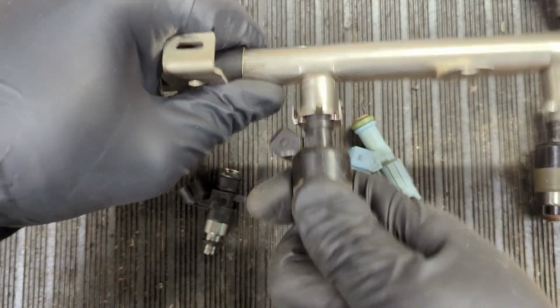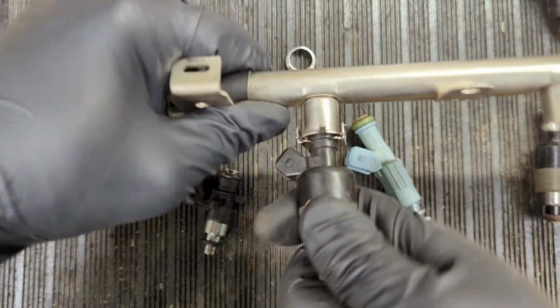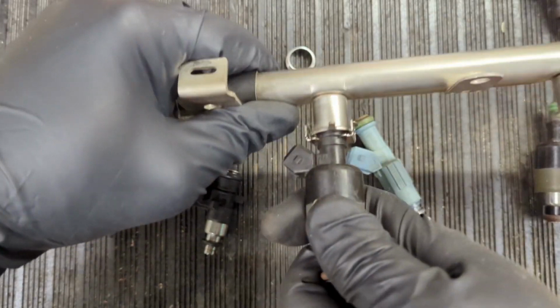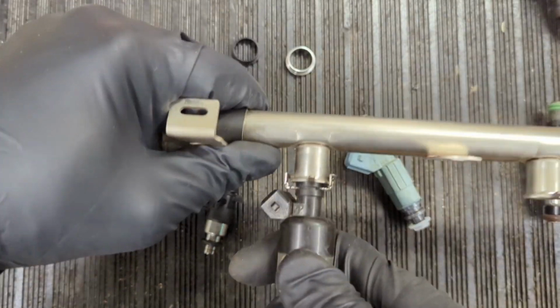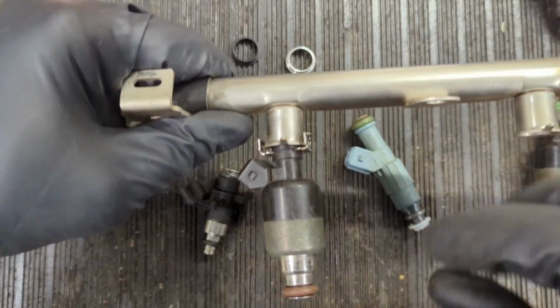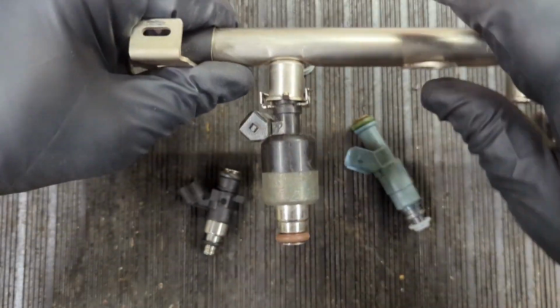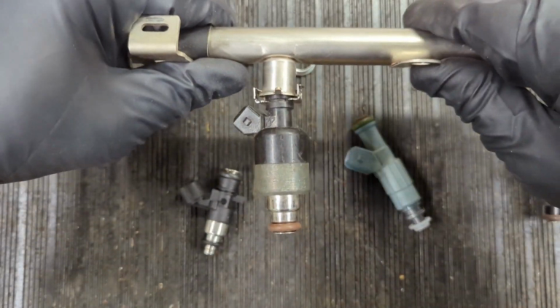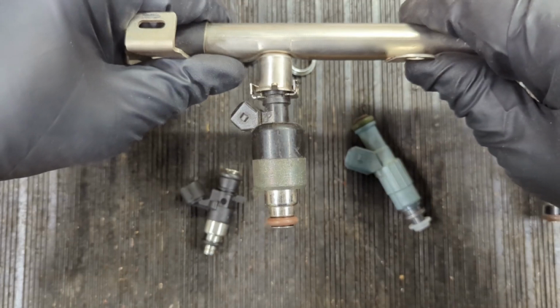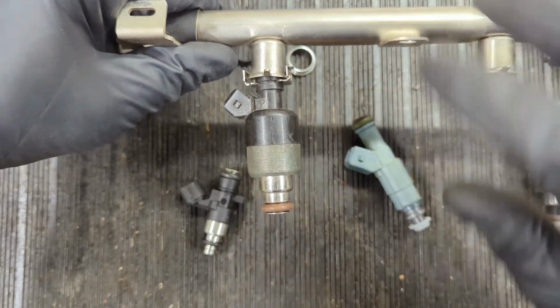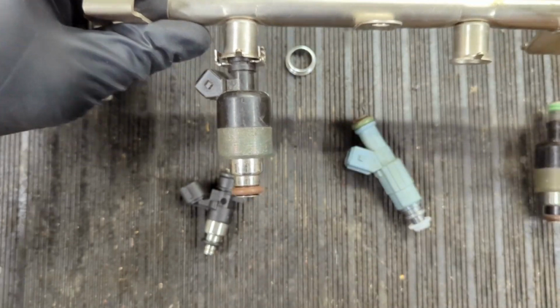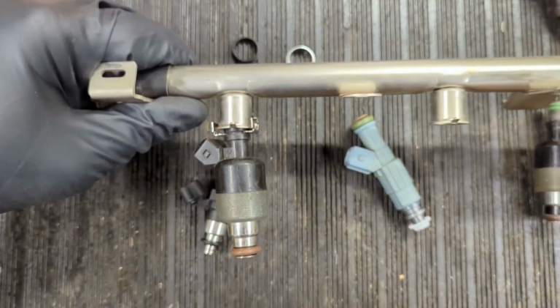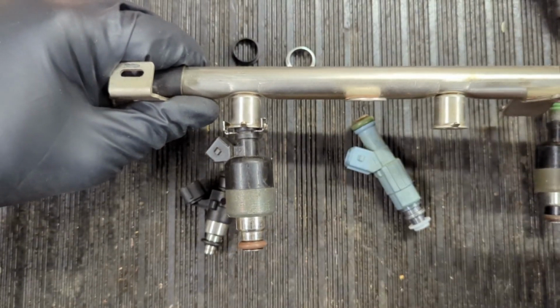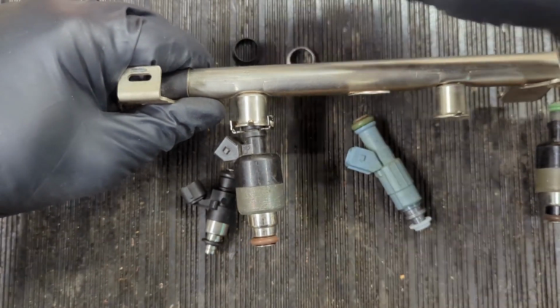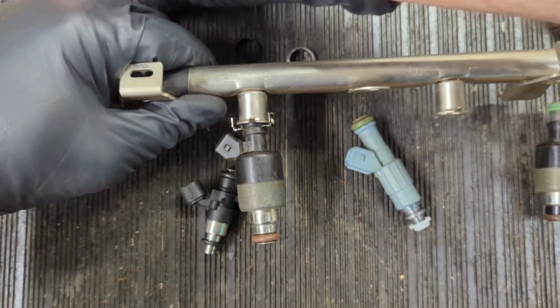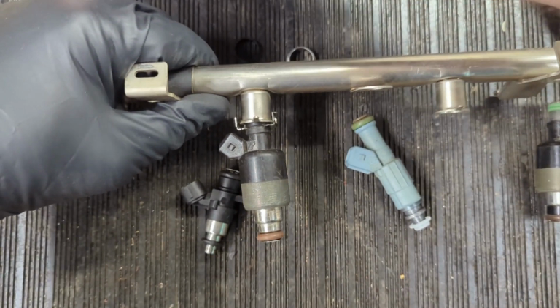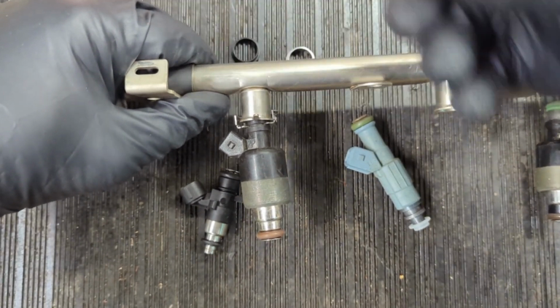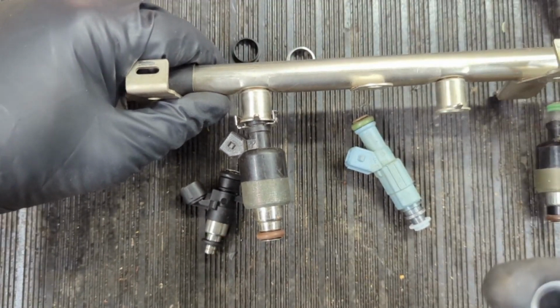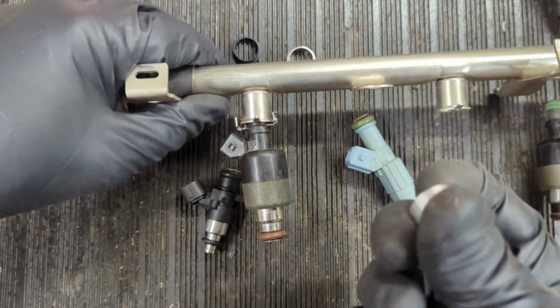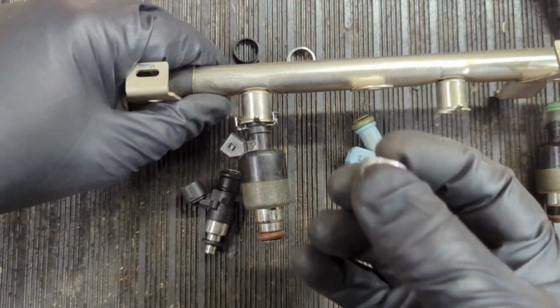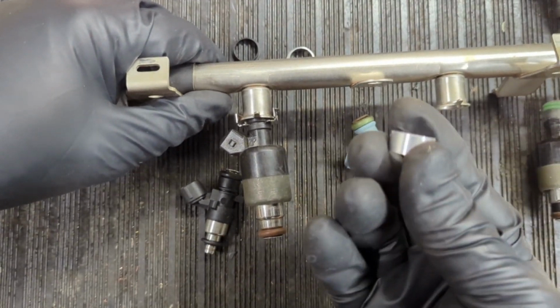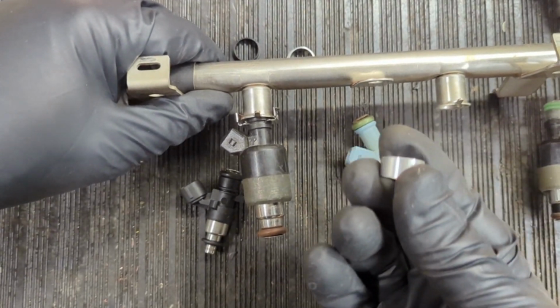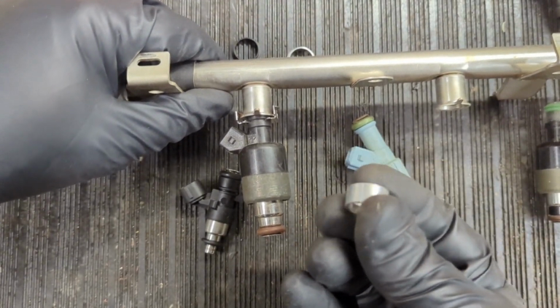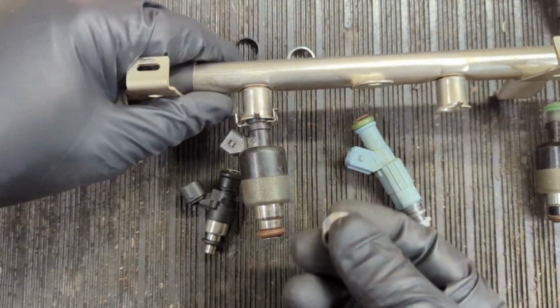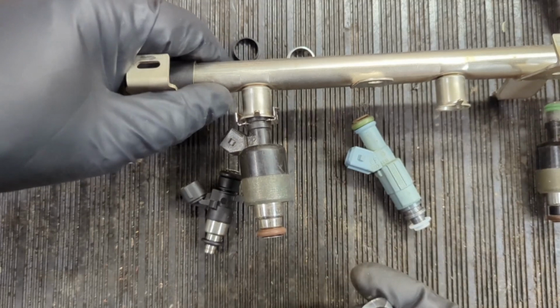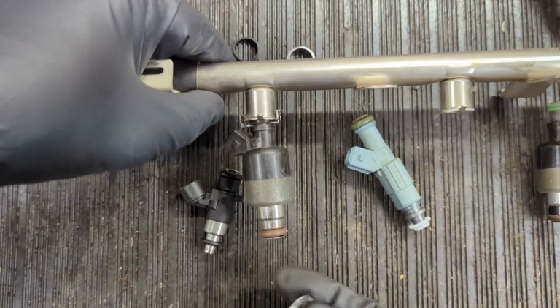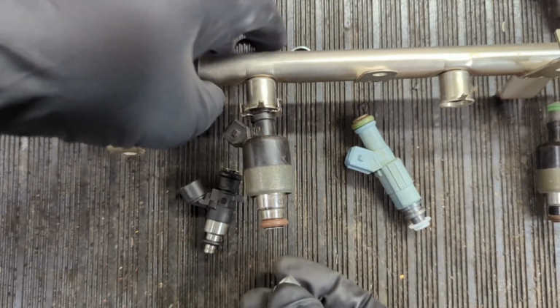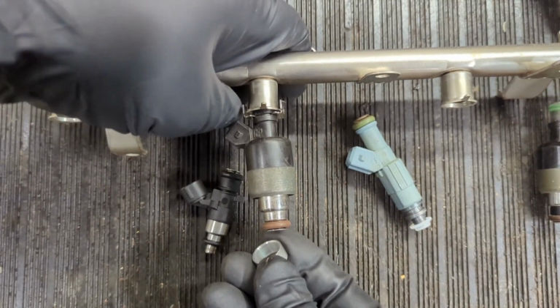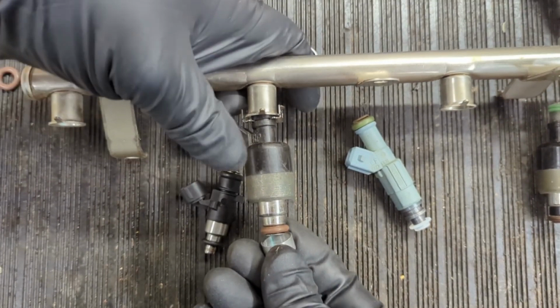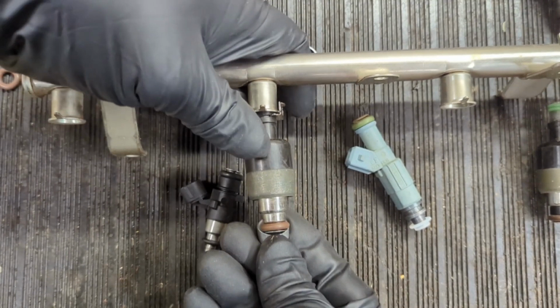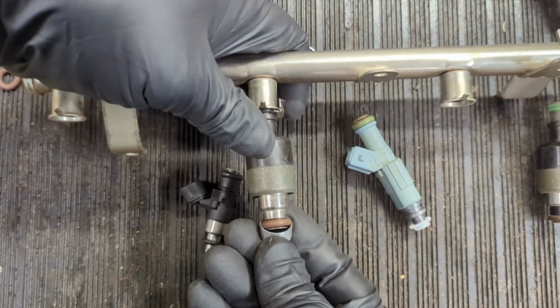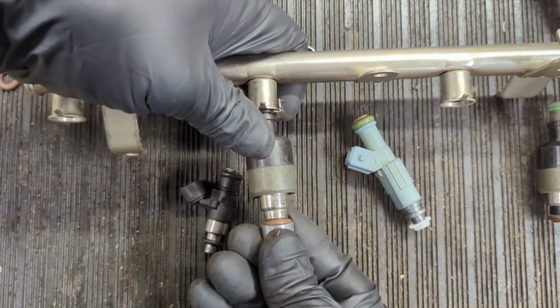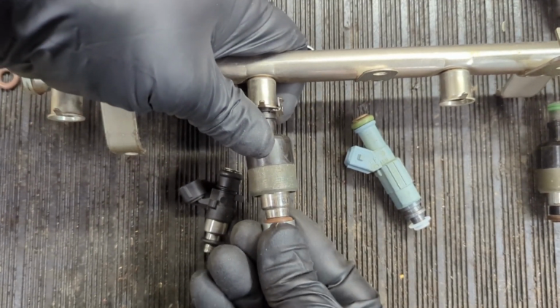This retaining clip is what holds the injector into the rail. When there's pressure behind it, it can't come out. We're going to use this little piece here to simulate the manifold.